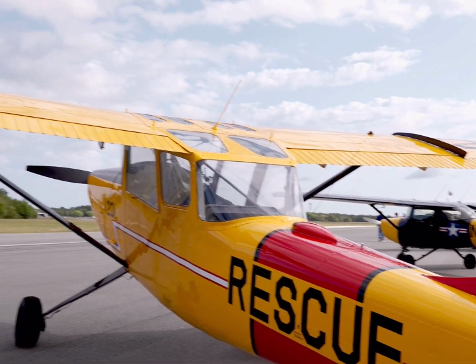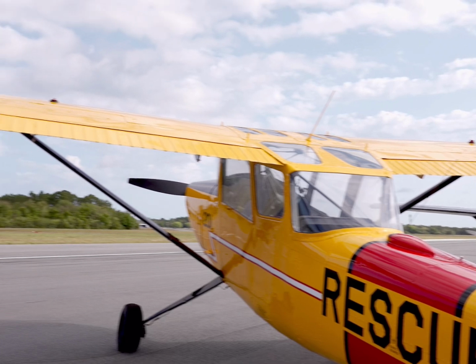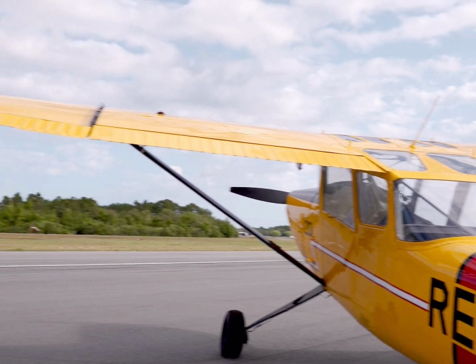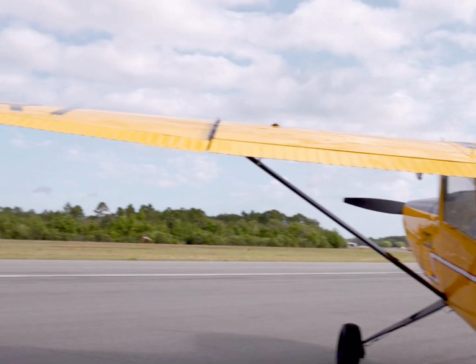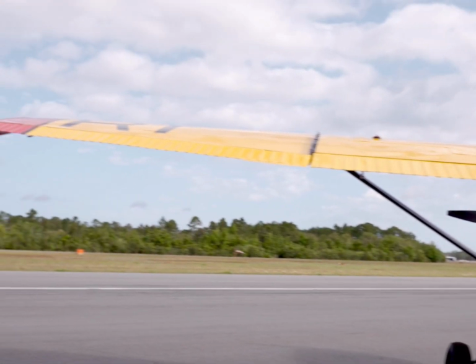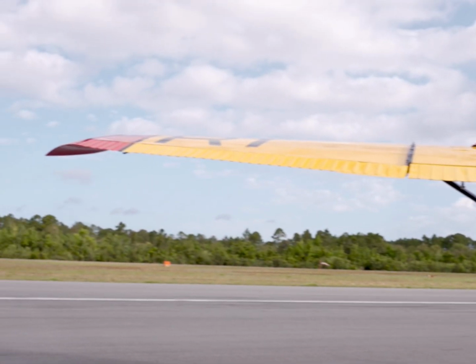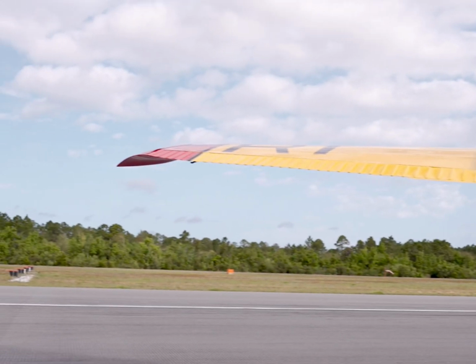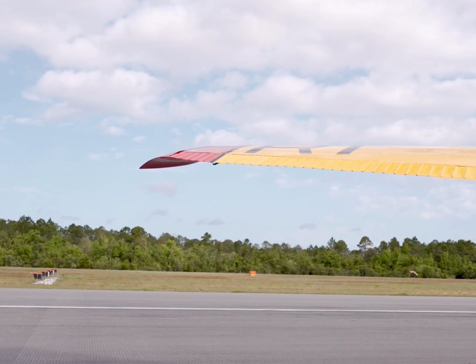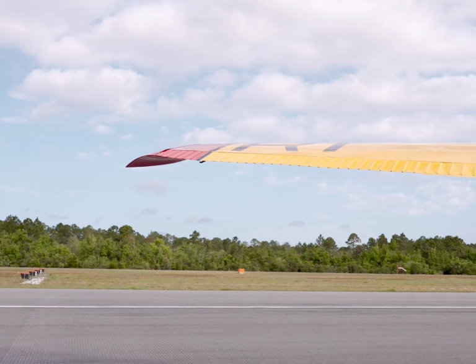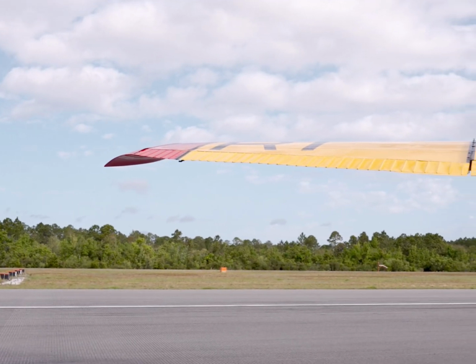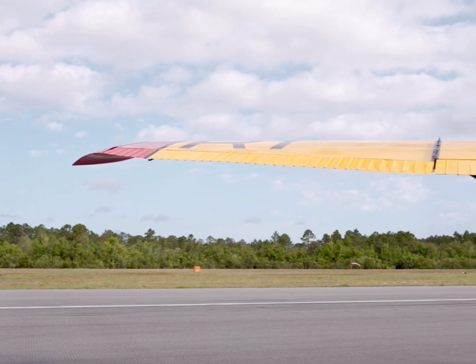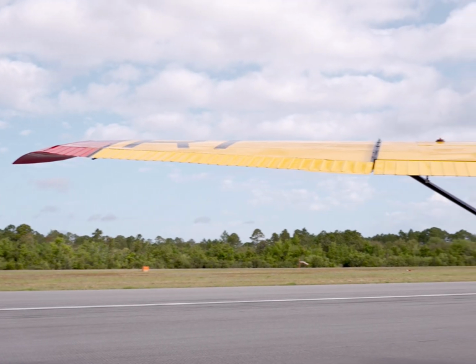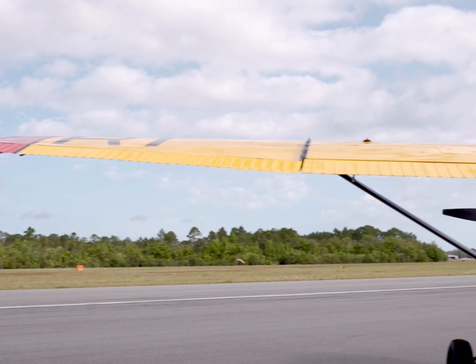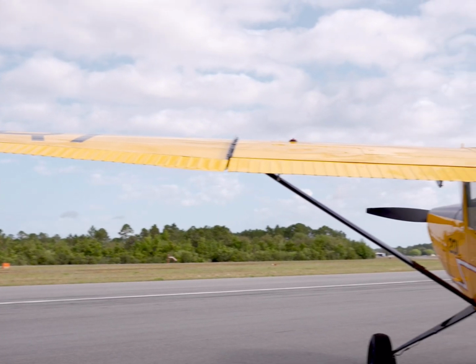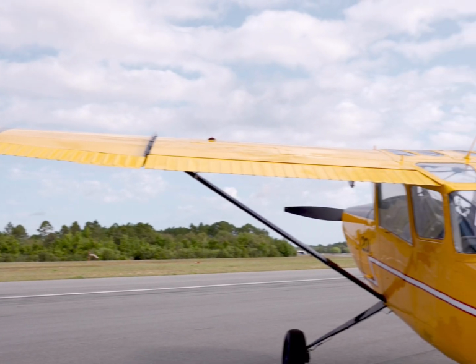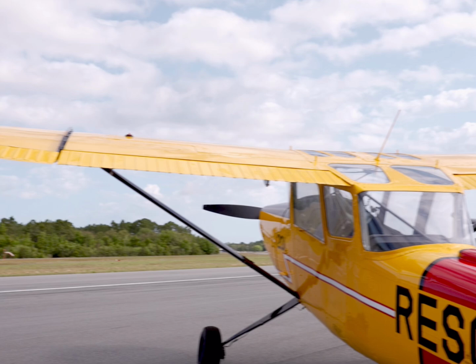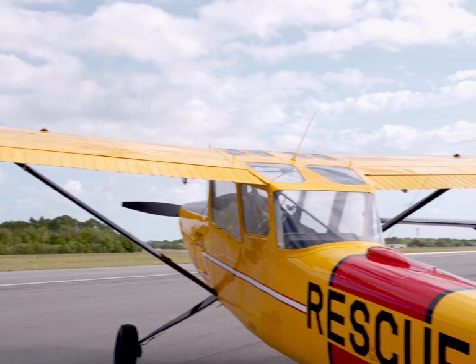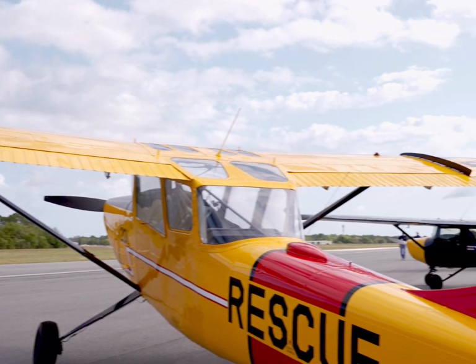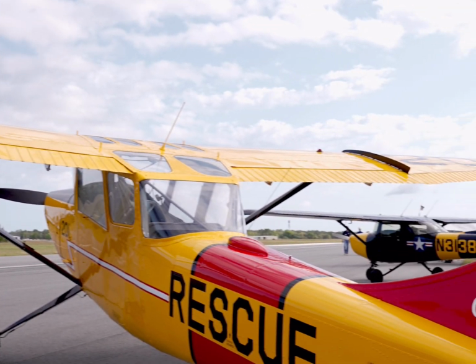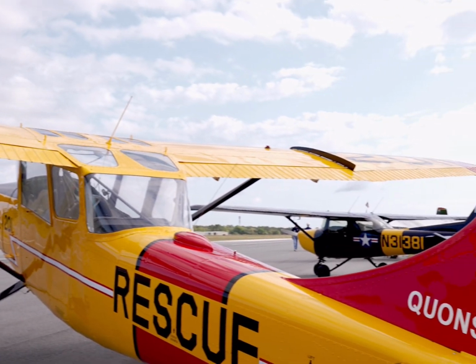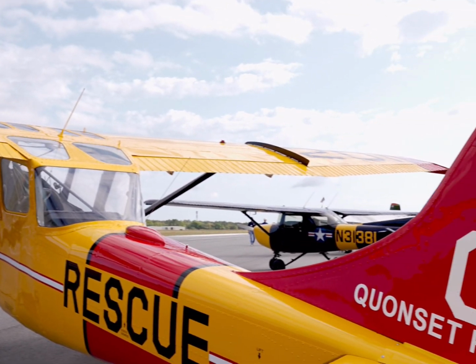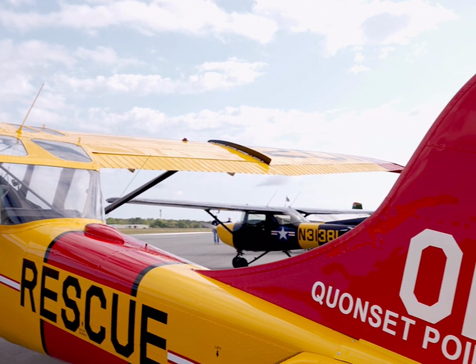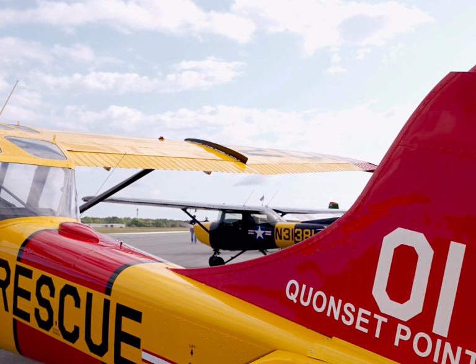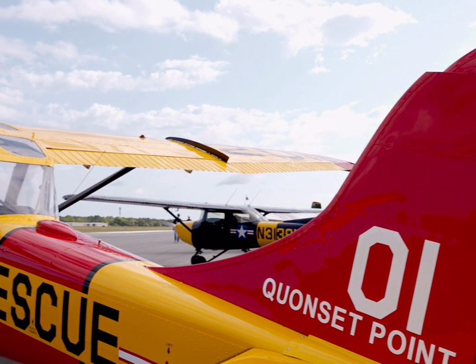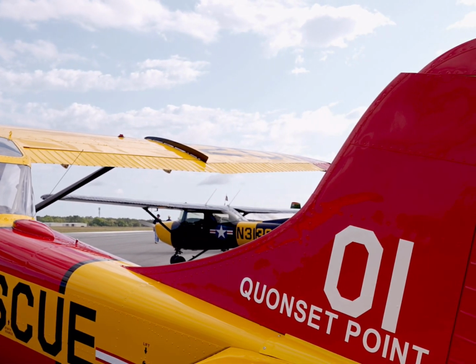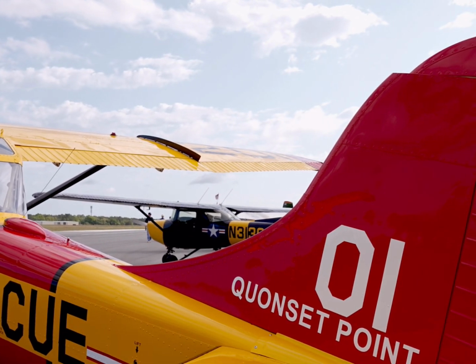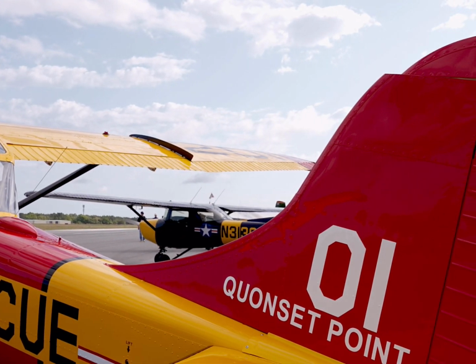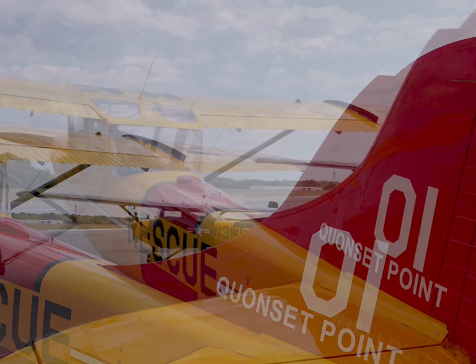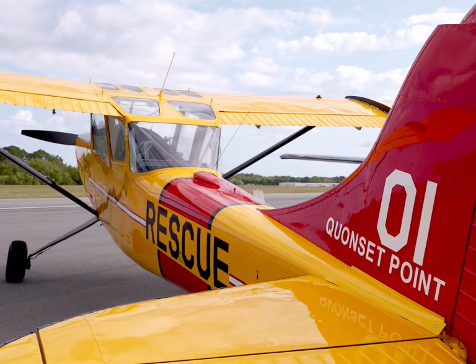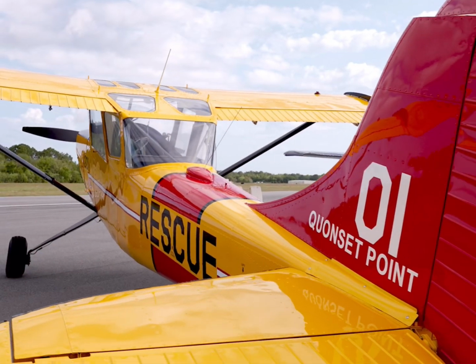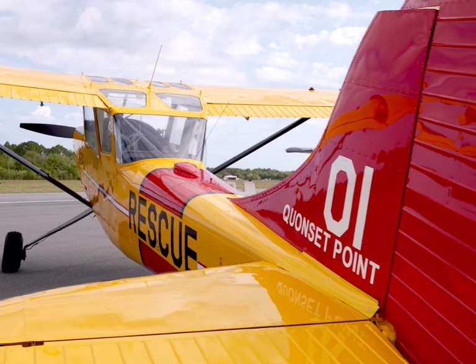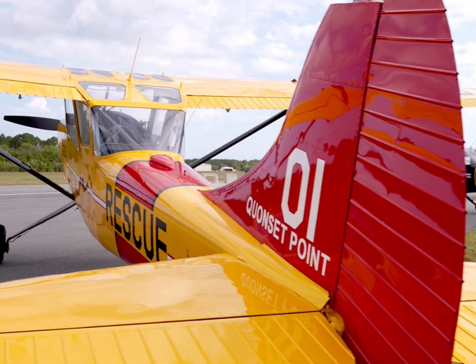The Bird Dog's design was a testament to simplicity and functionality. With downward sloping sides and a high-wing structure, it offered pilots nearly 360-degree visibility, crucial for reconnaissance and coordination on the battlefield.